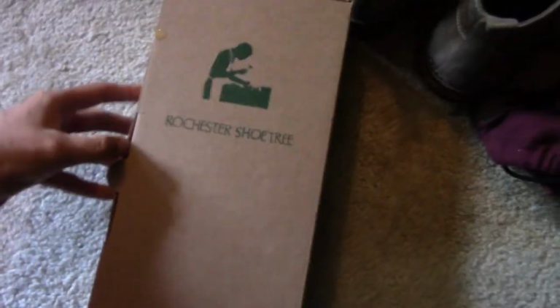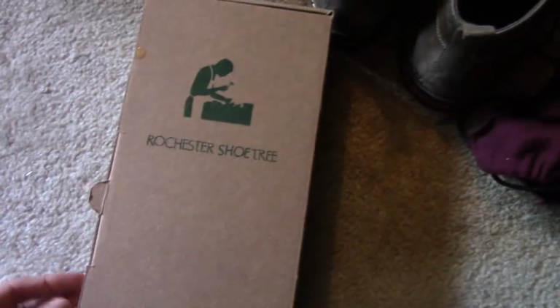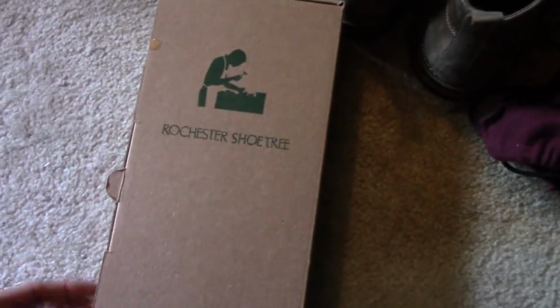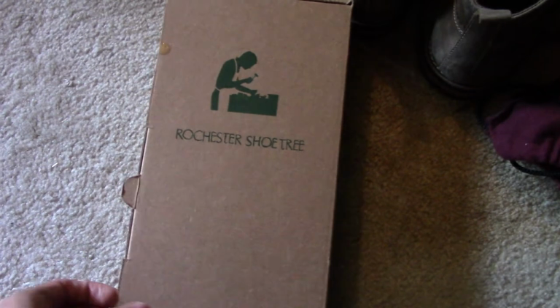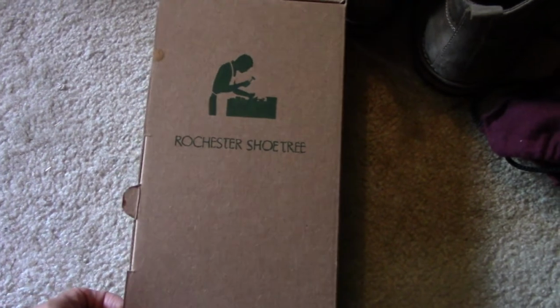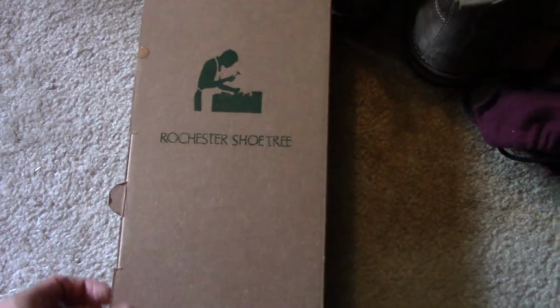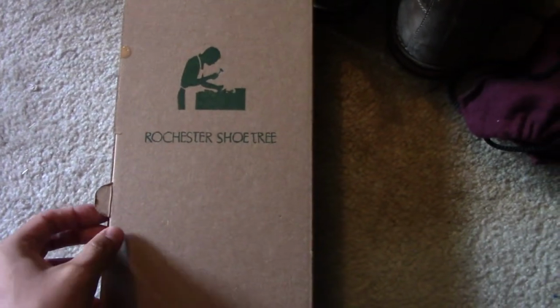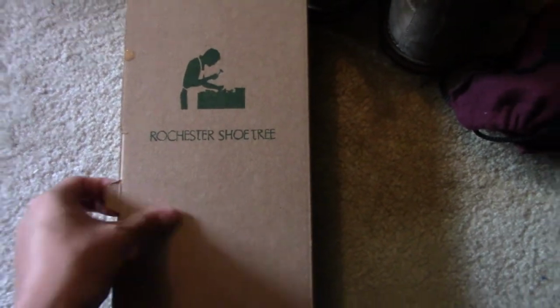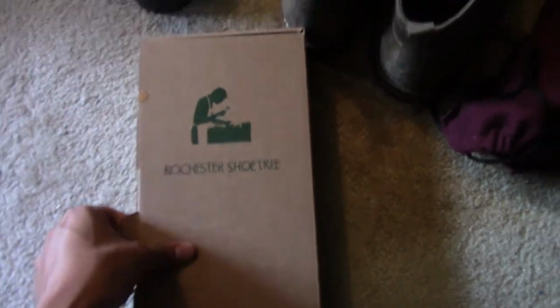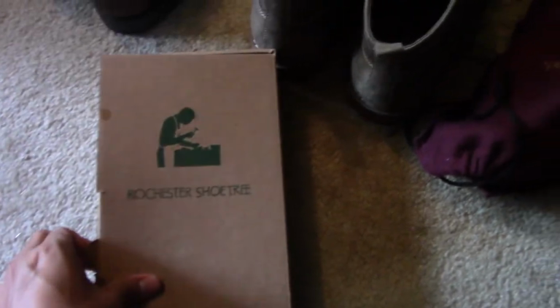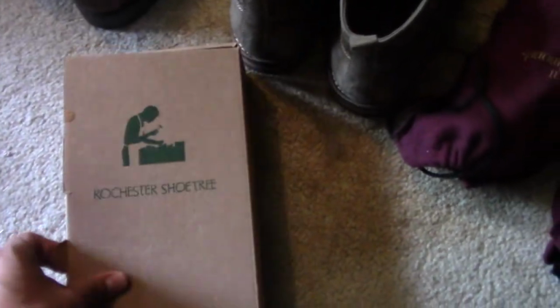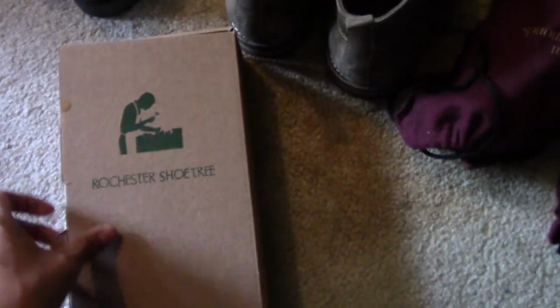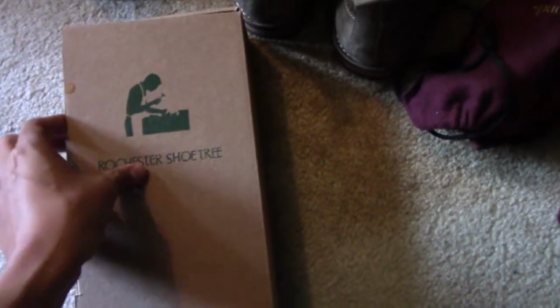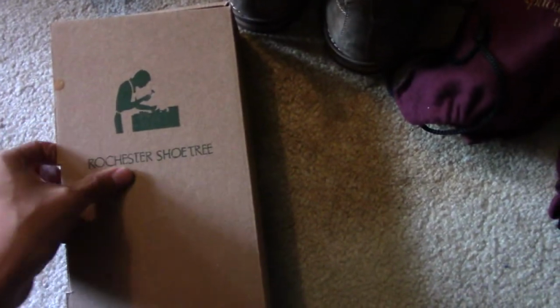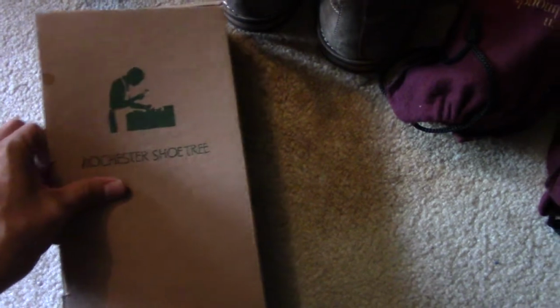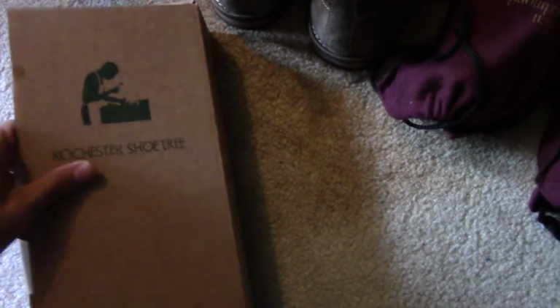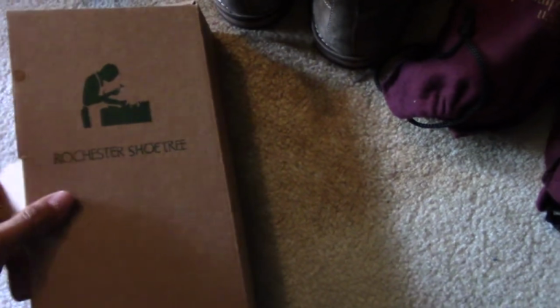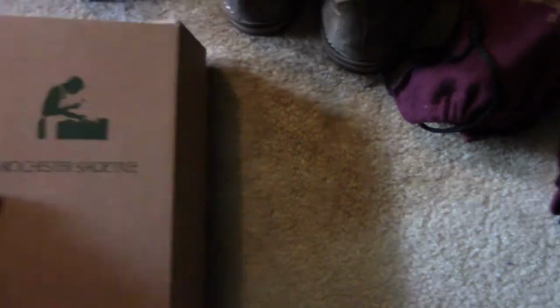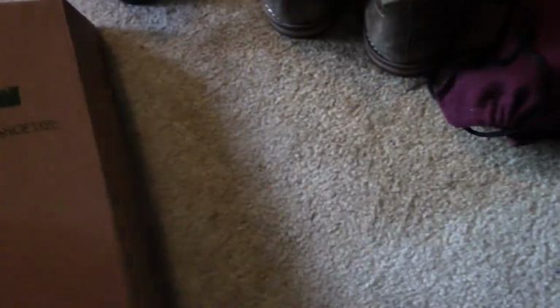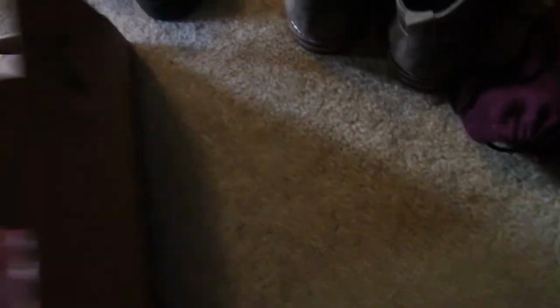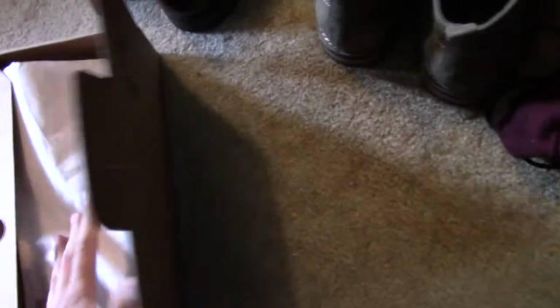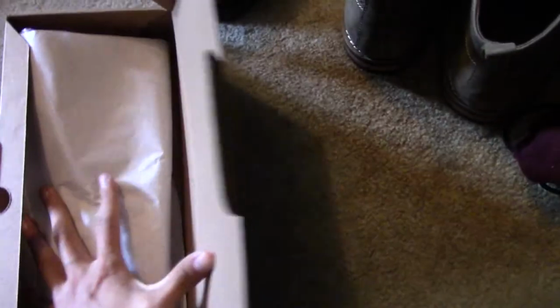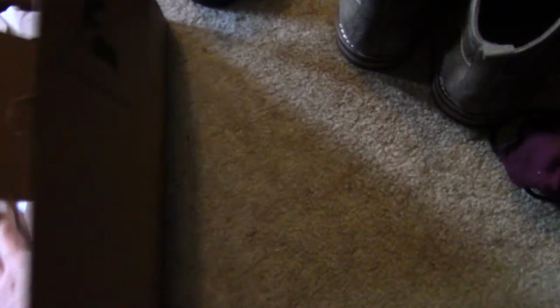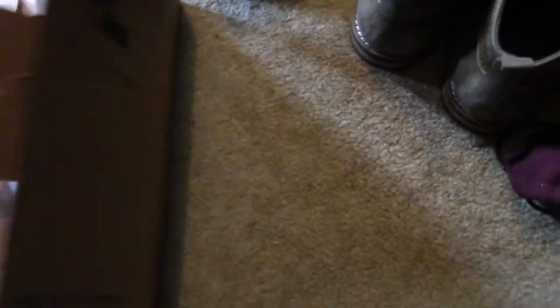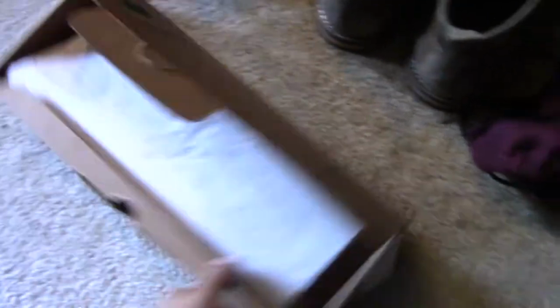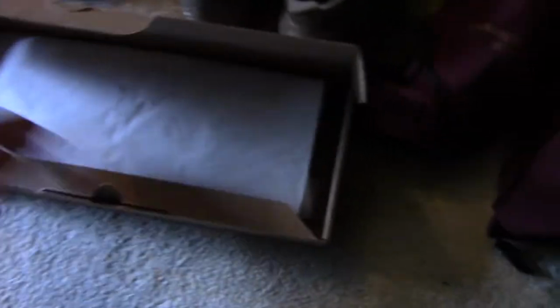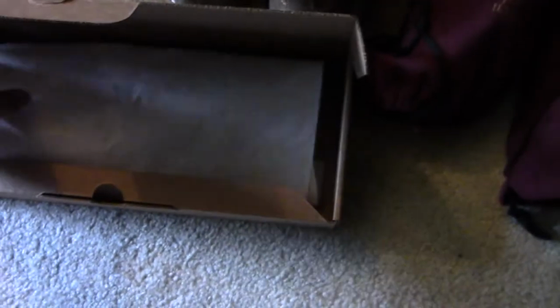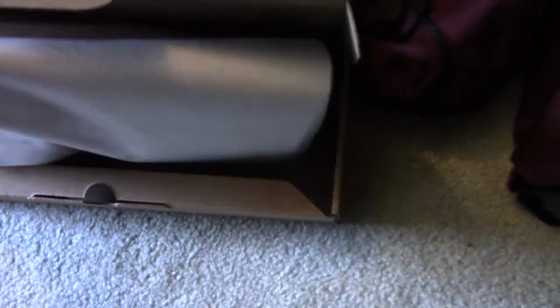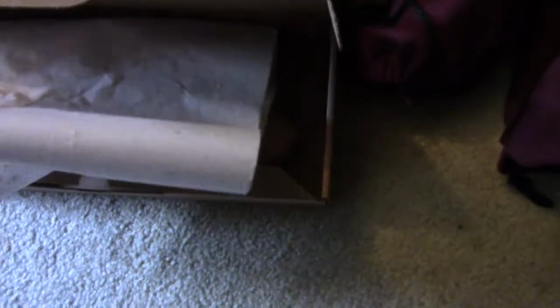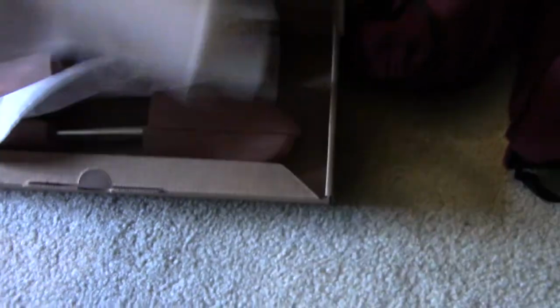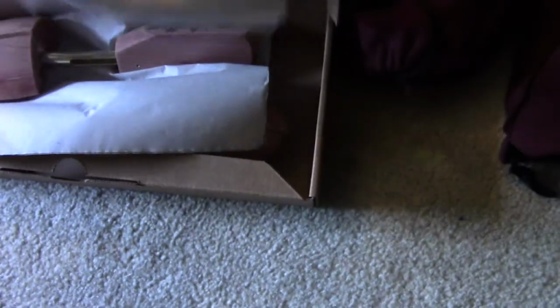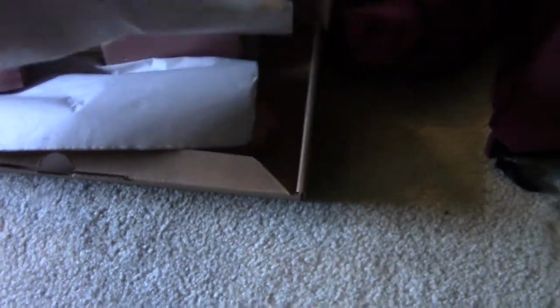These shoe trees are the highest rated on Amazon by far — over two thousand five-star reviews, average rating of five out of five stars. No other shoe tree comes close. This is me opening it up for the first time.